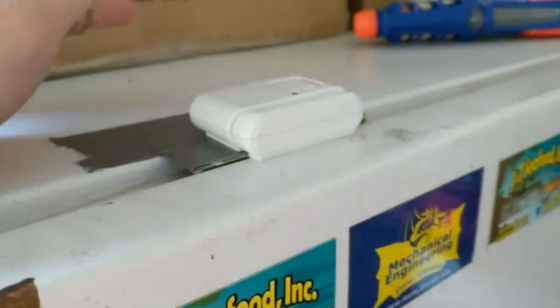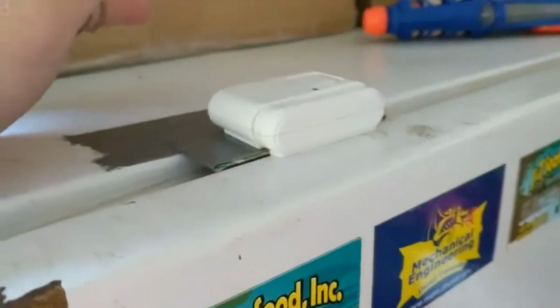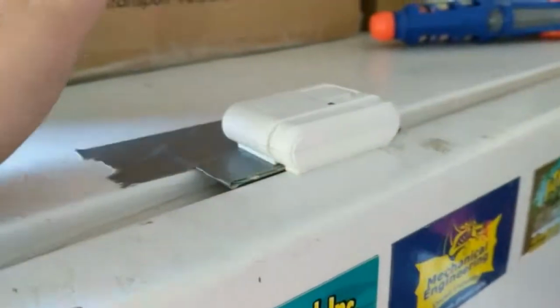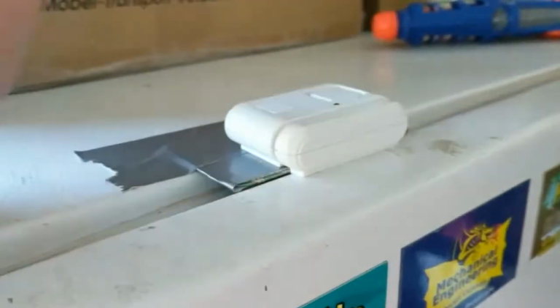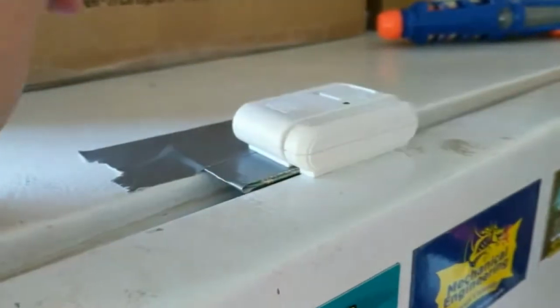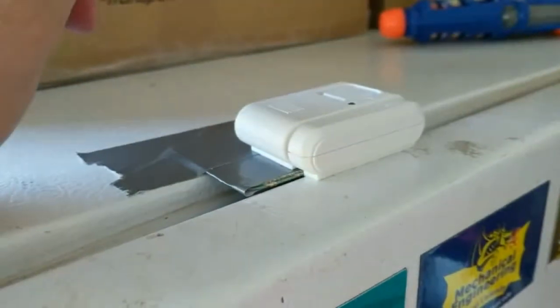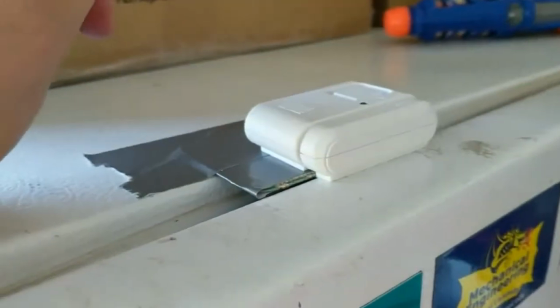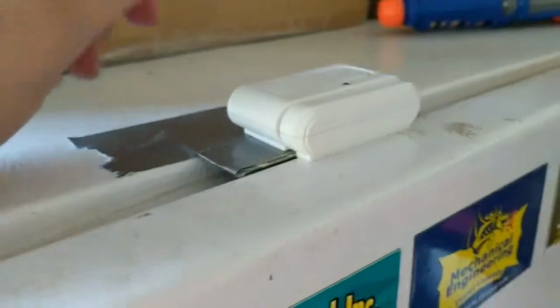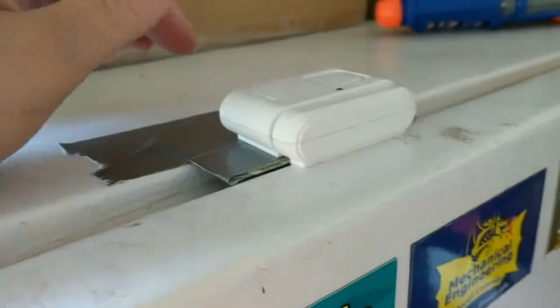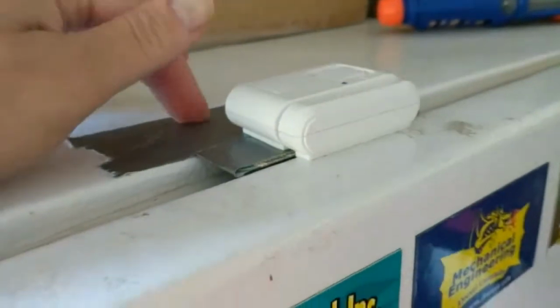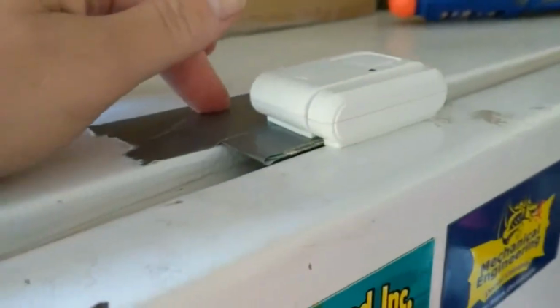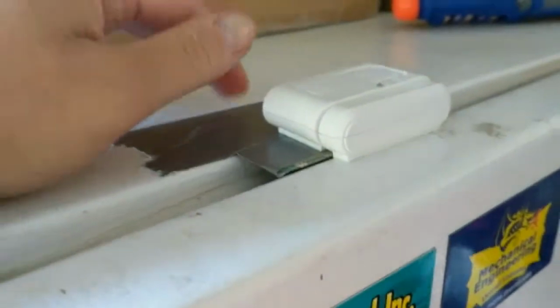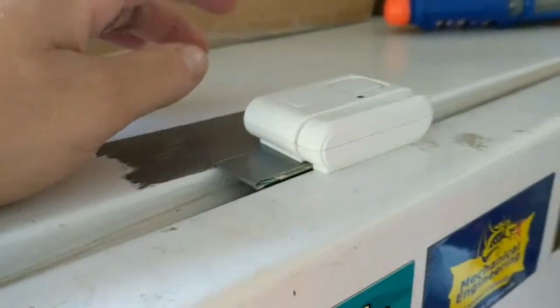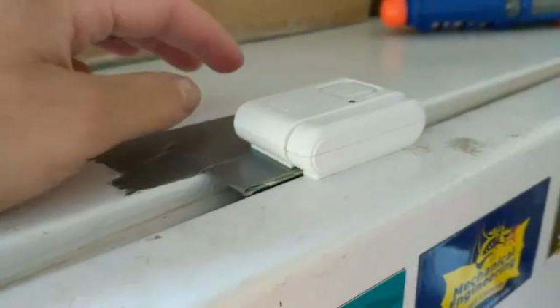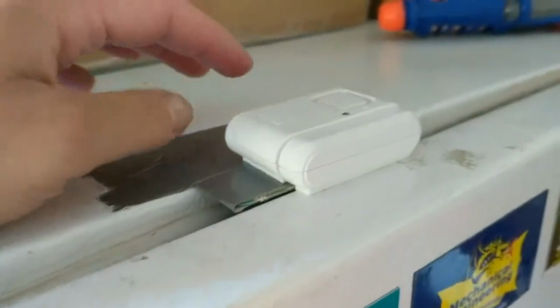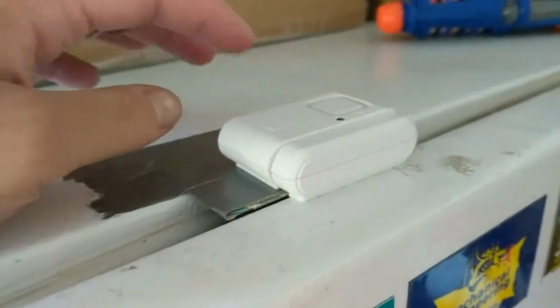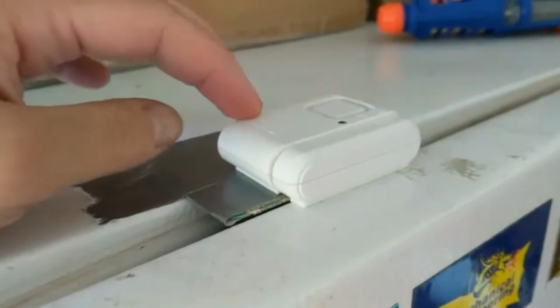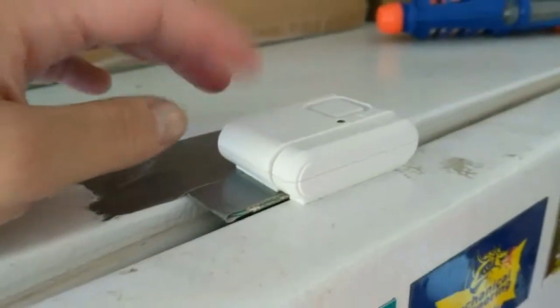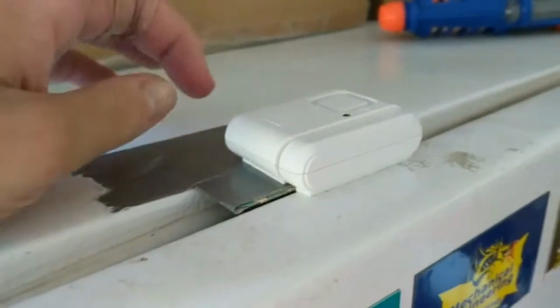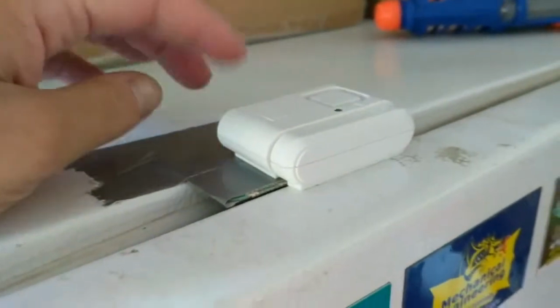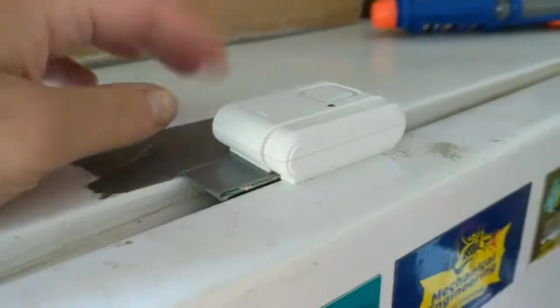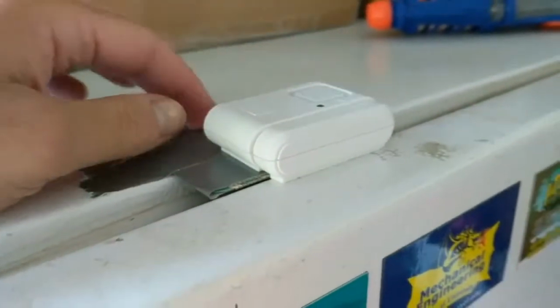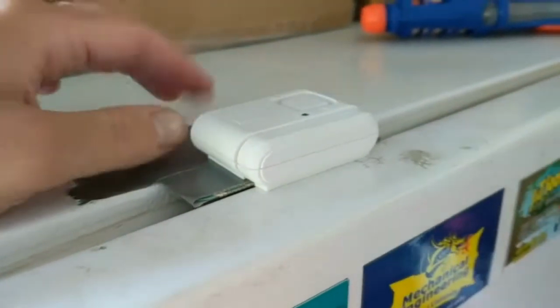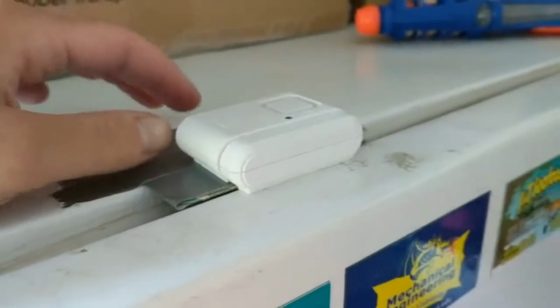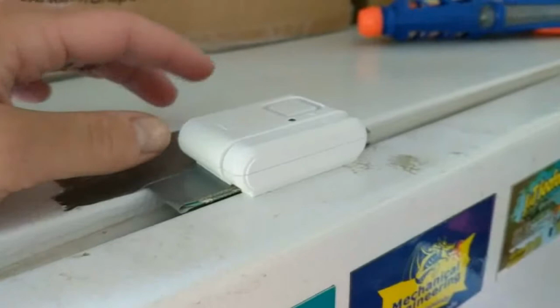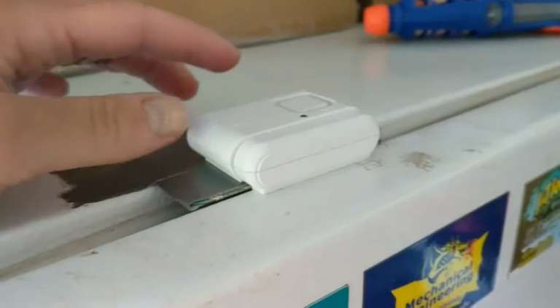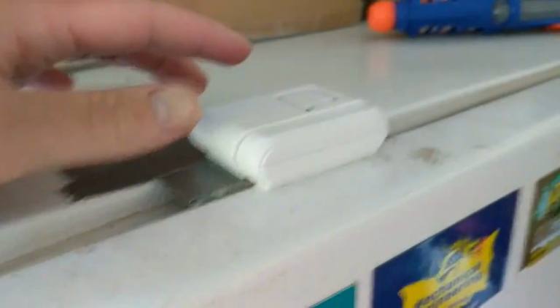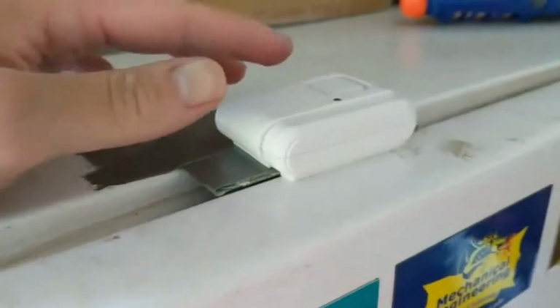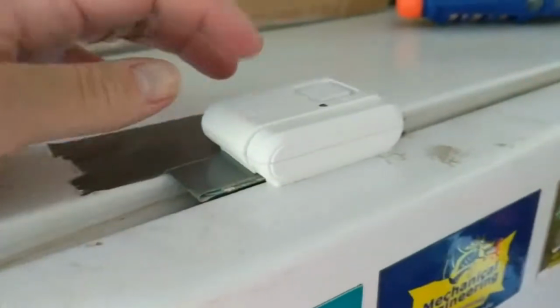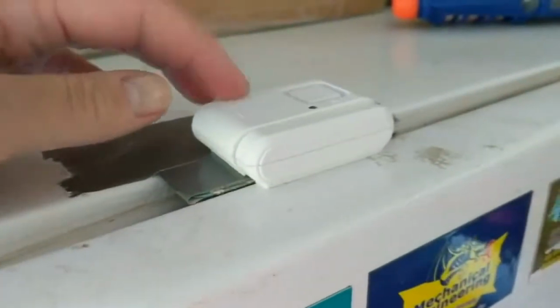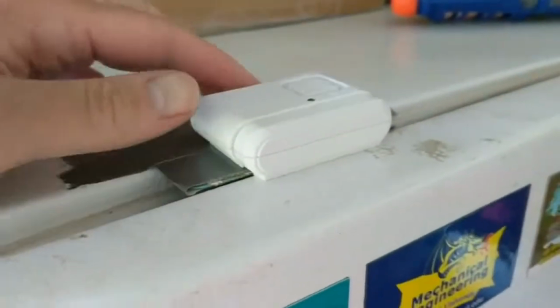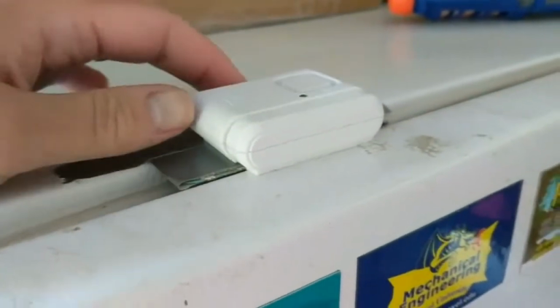That's cheap too, but this is super cheap and I didn't want to spend a lot of money — especially on baby proofing — because hopefully in a year or two they're smart enough to not do anything crazy.